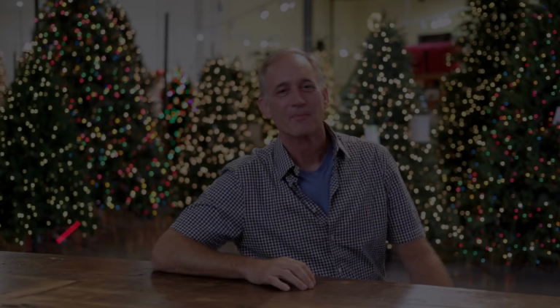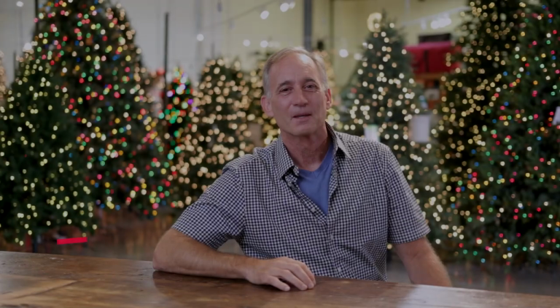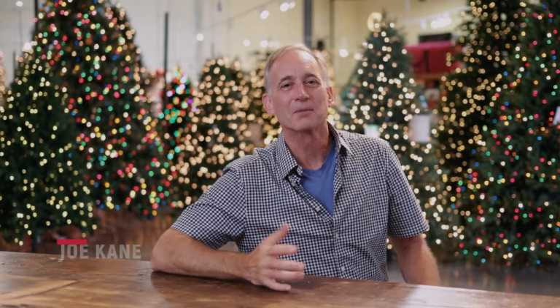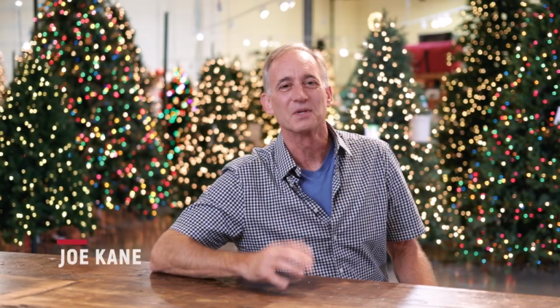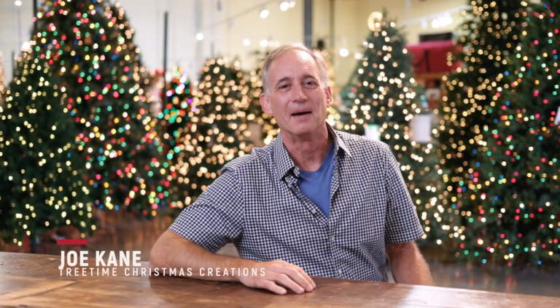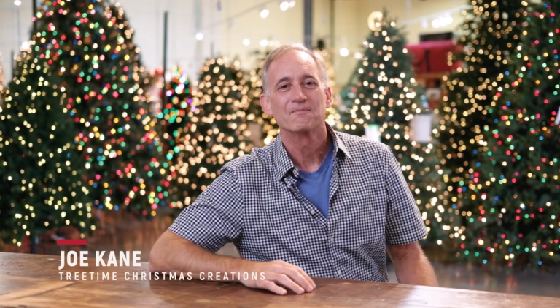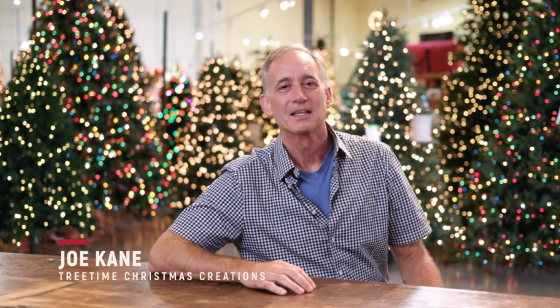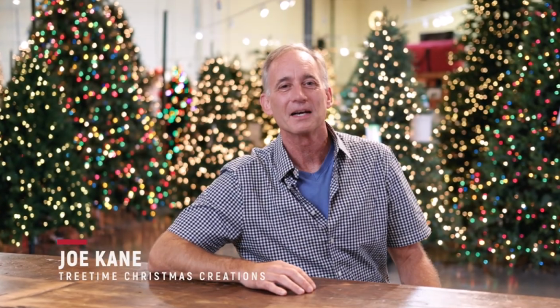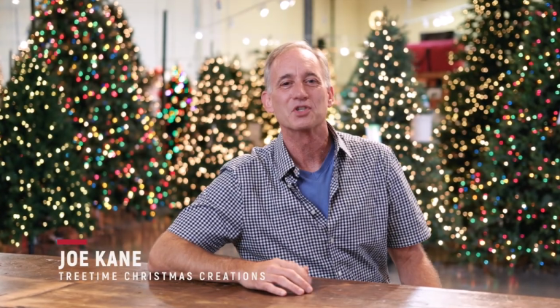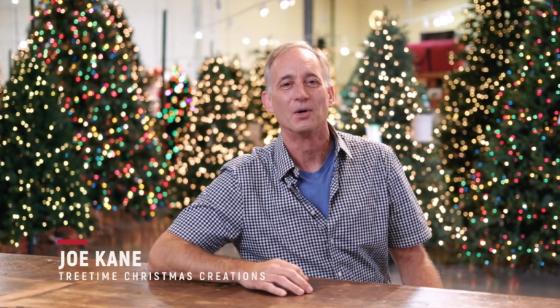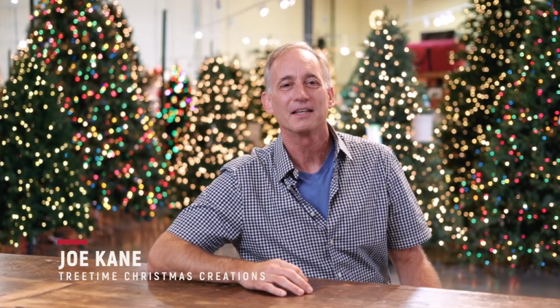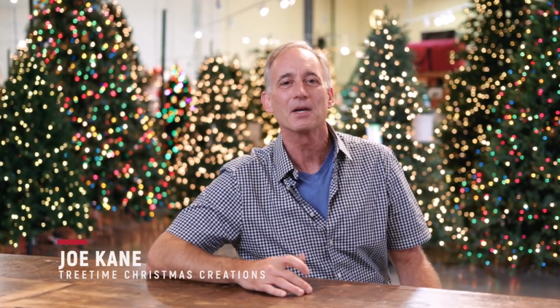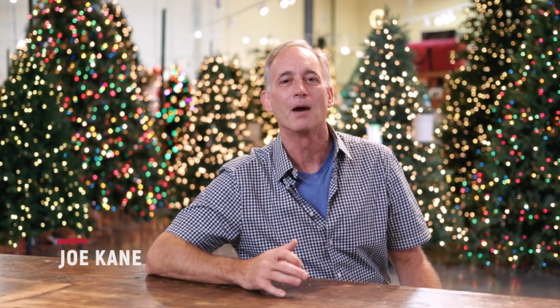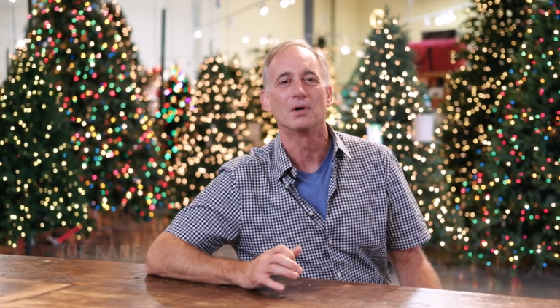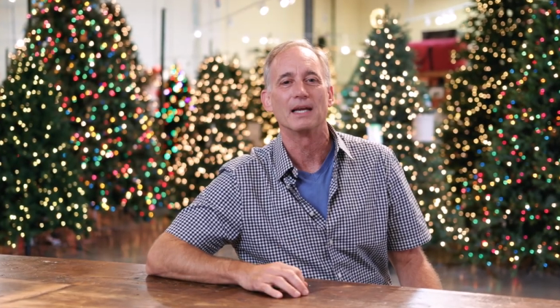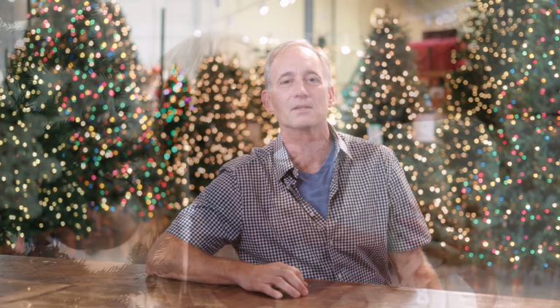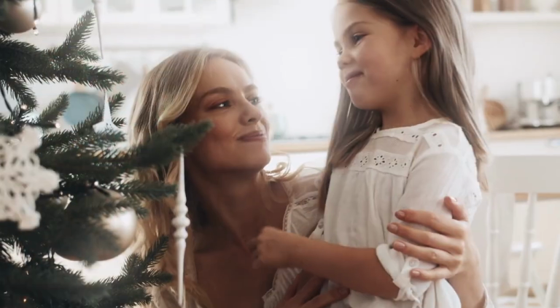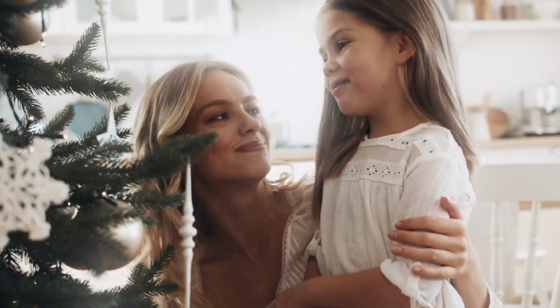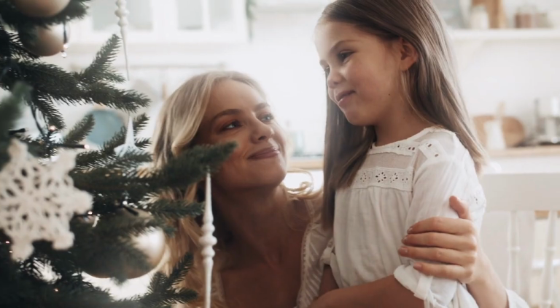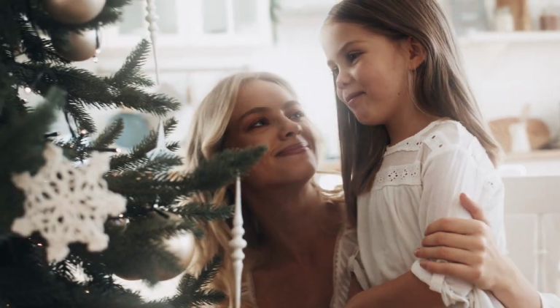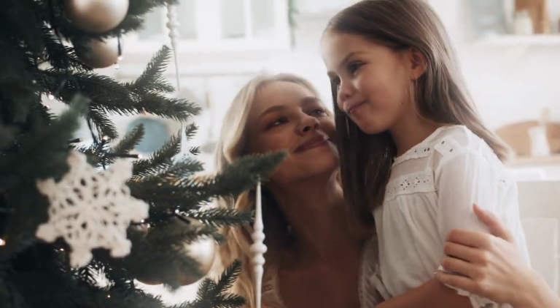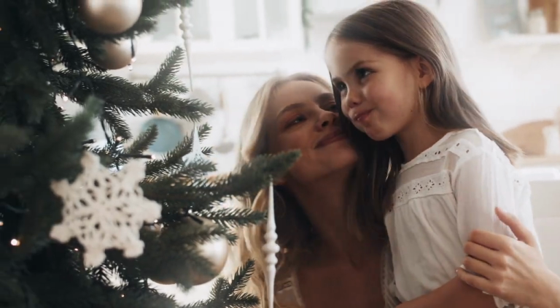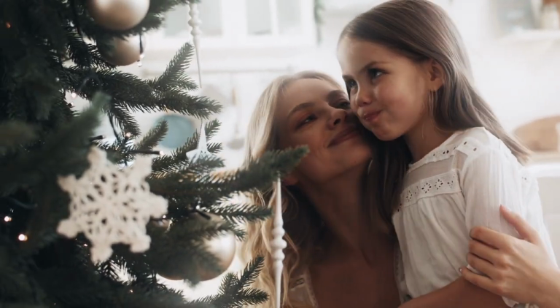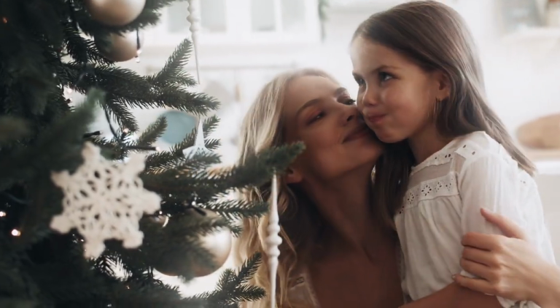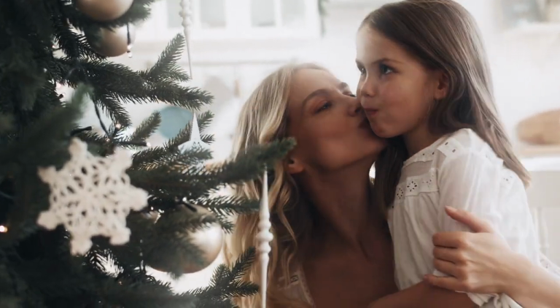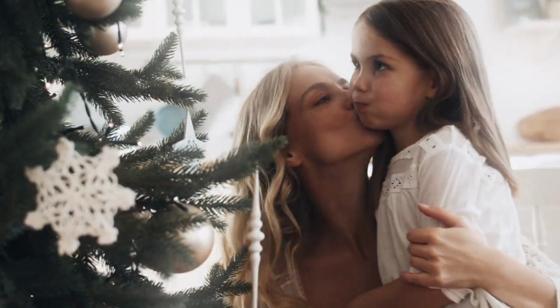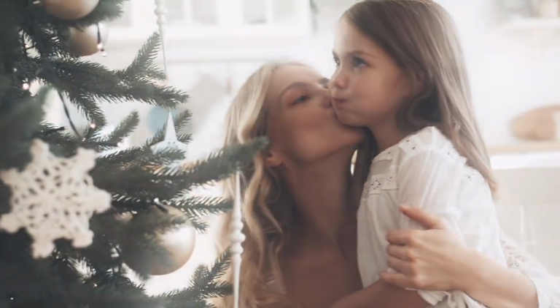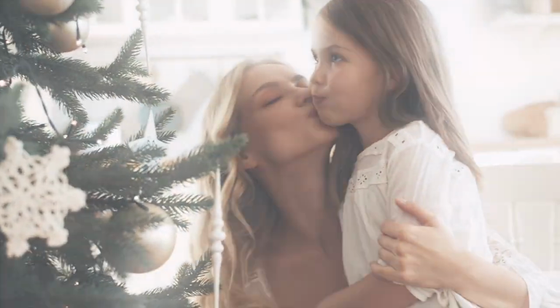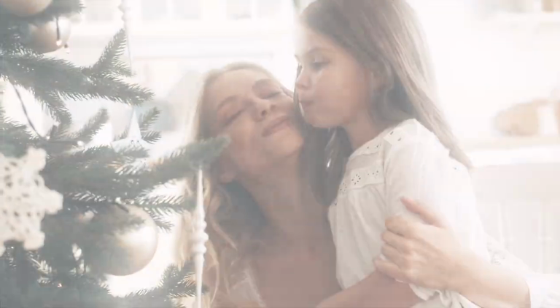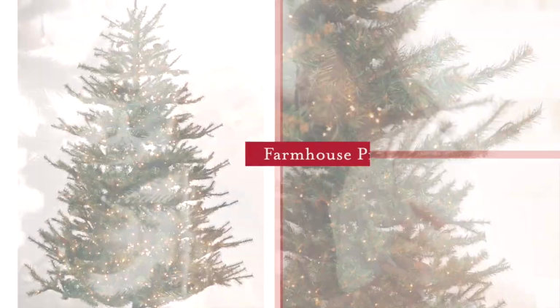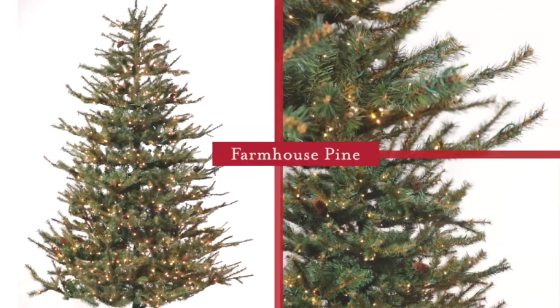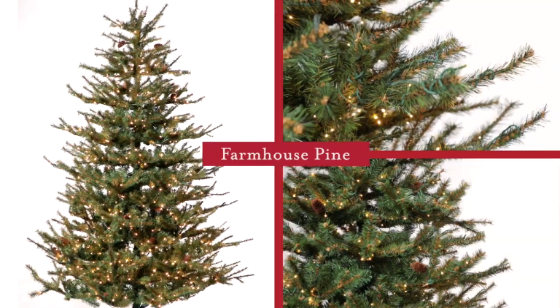Welcome to Tree Time. My name's Joe and I'm here to help you understand which tree is best for your home and decorating style. This is the farmhouse pine.